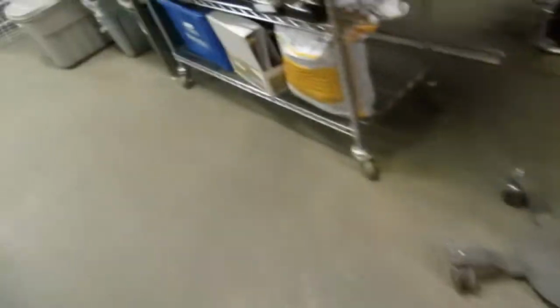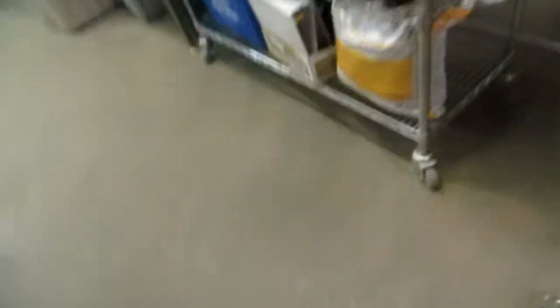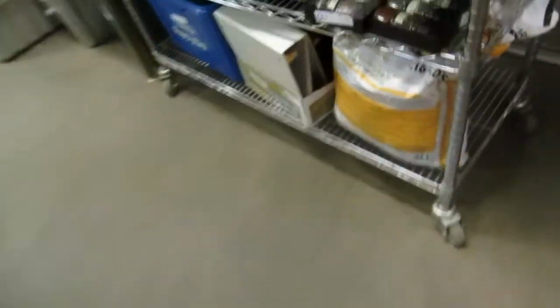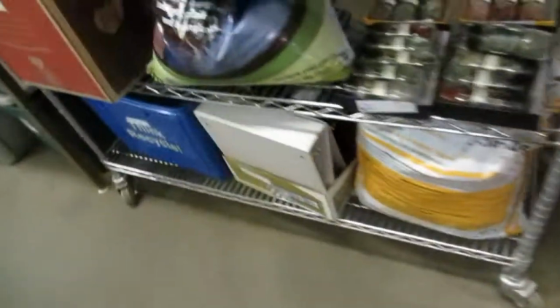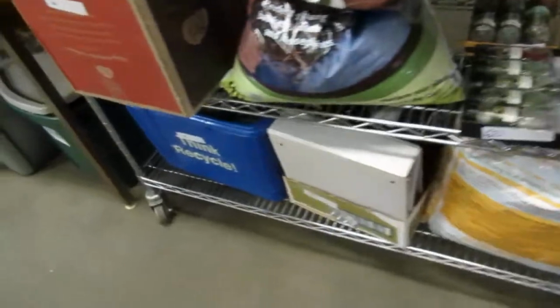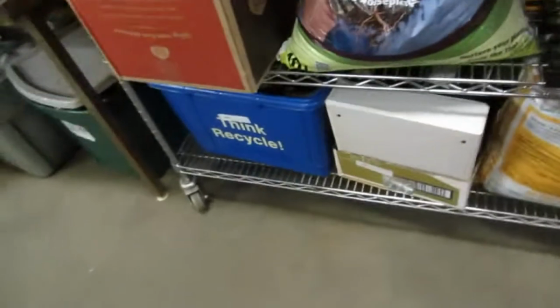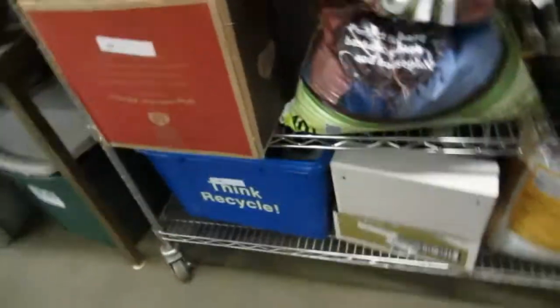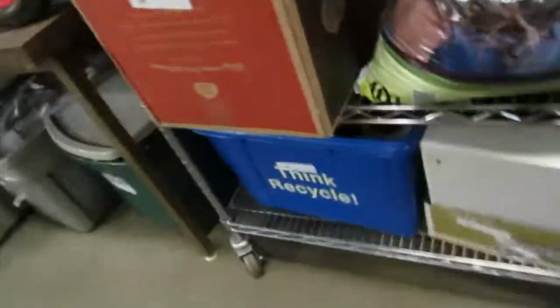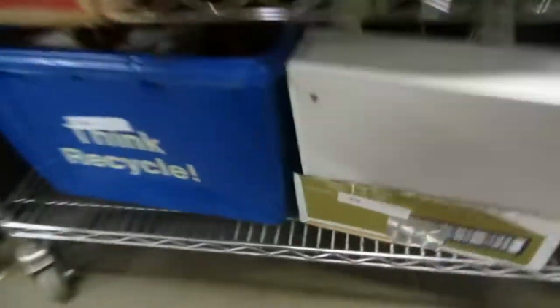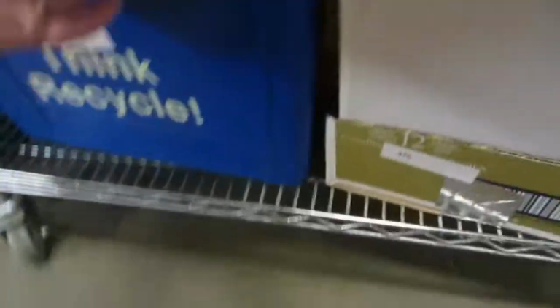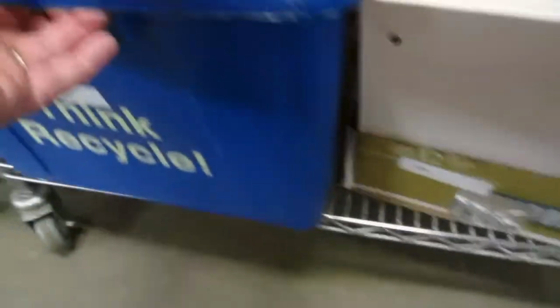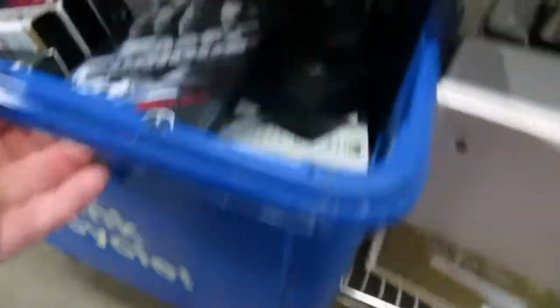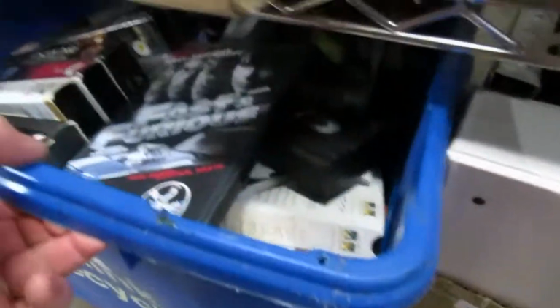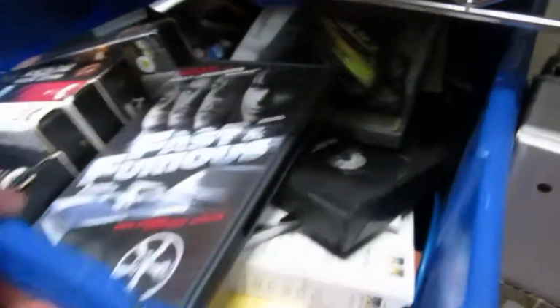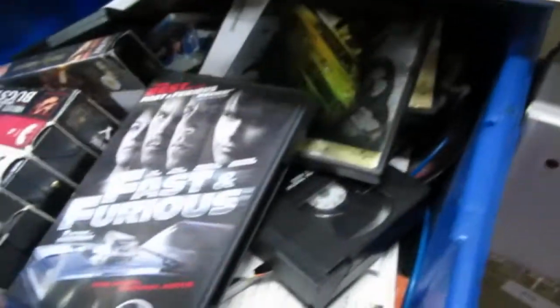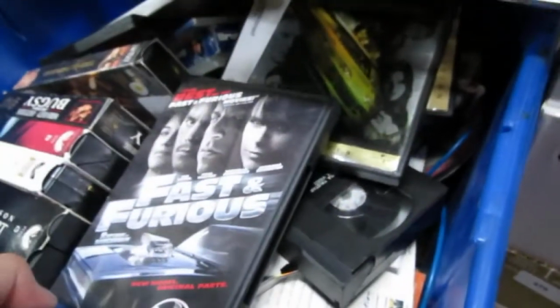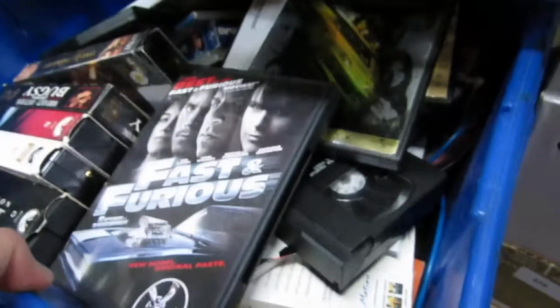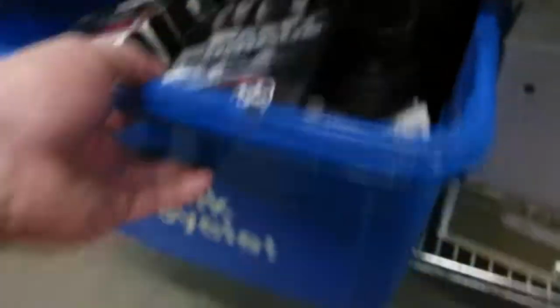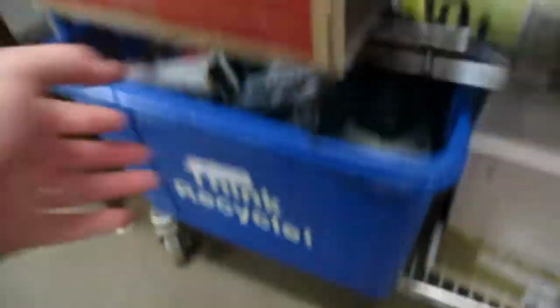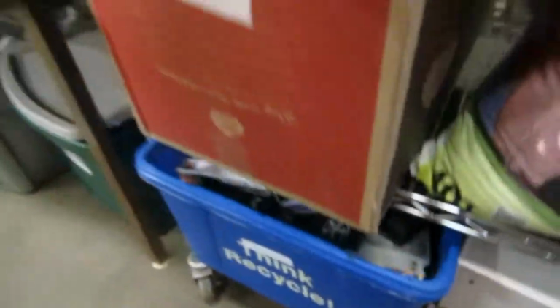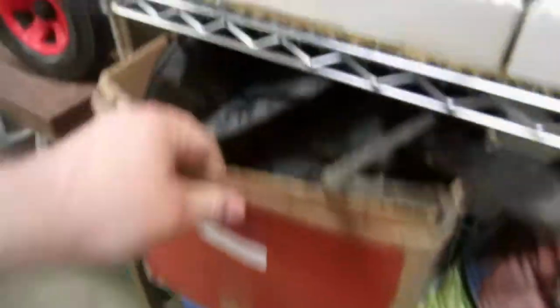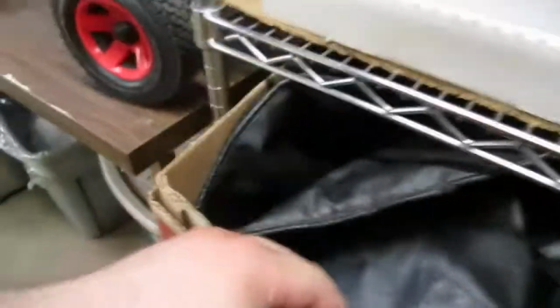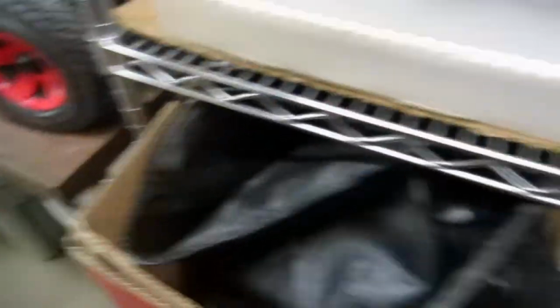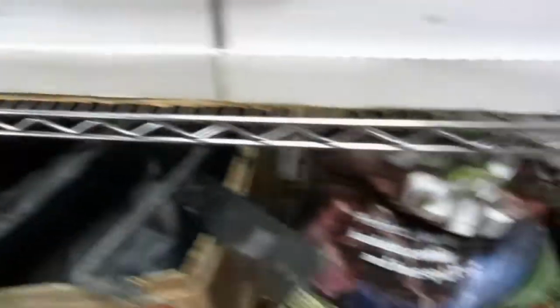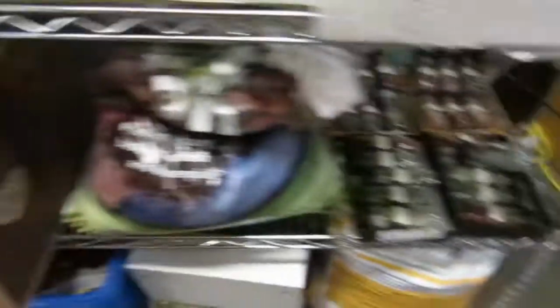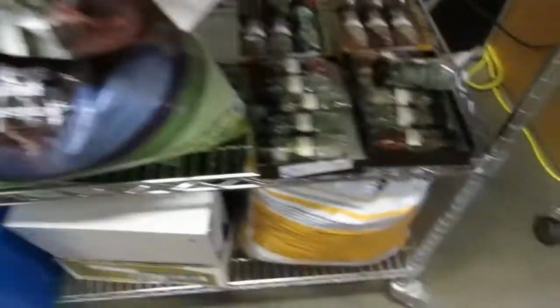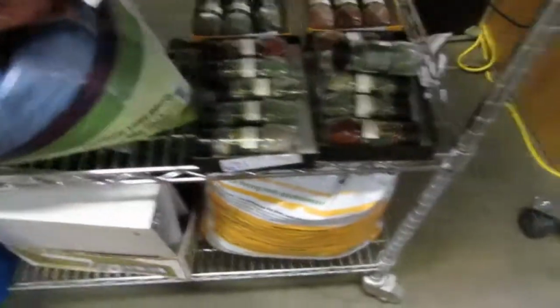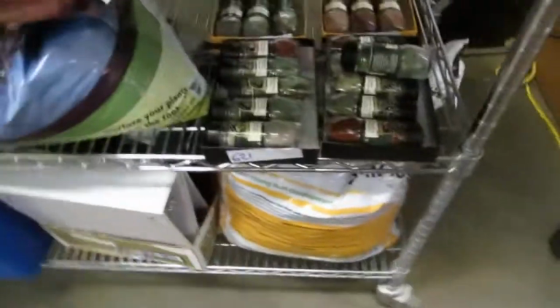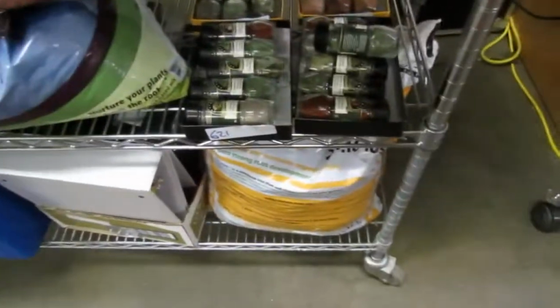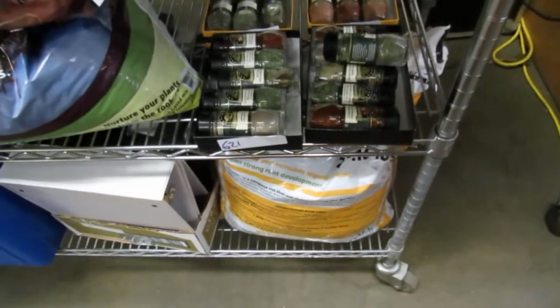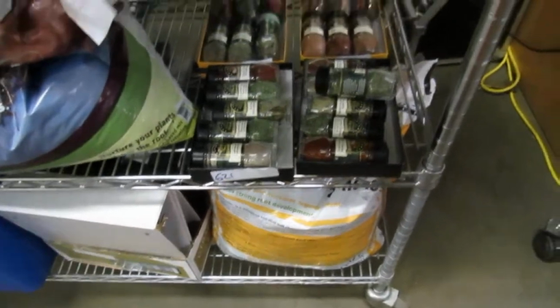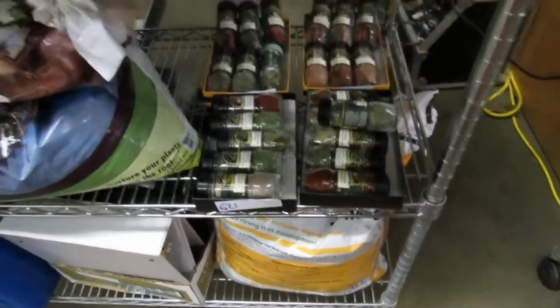We've got planting soil, binders, DVDs, books. Tools. Spices by the lot — we've got a whole bunch of spices here.